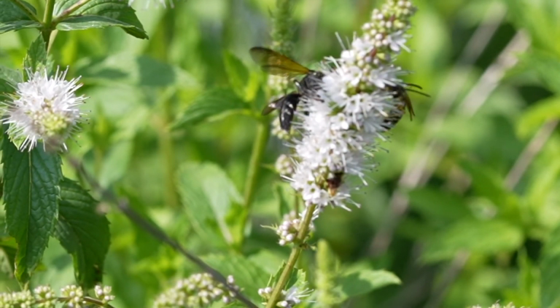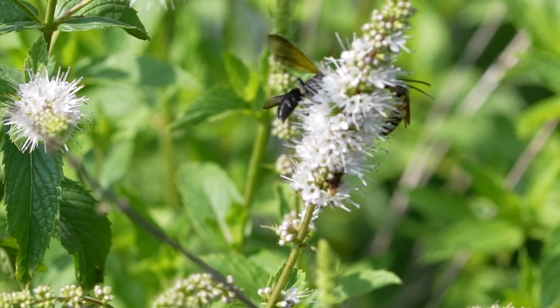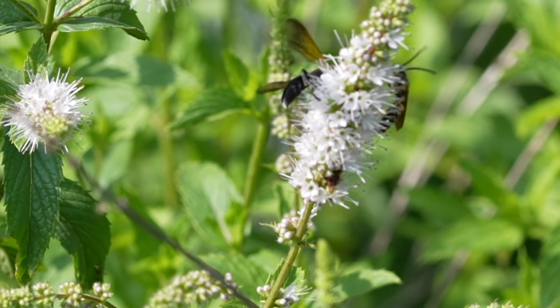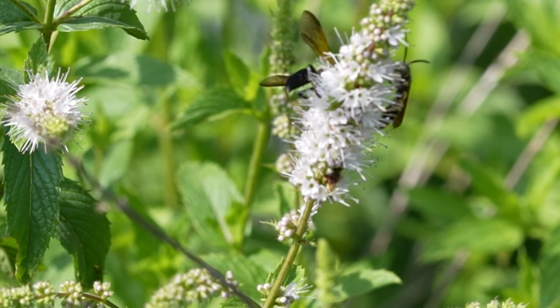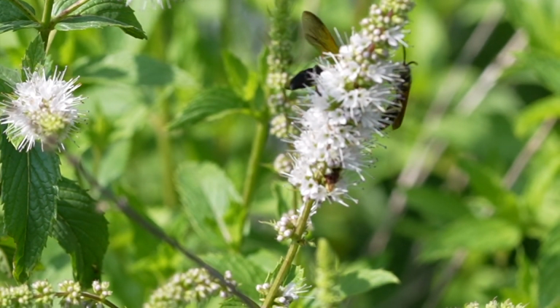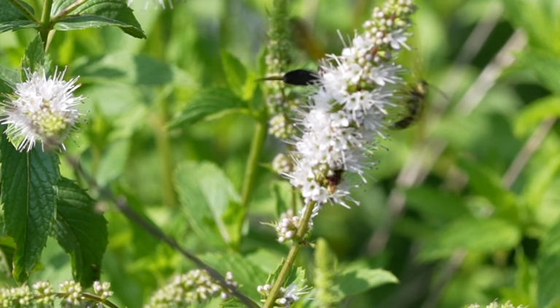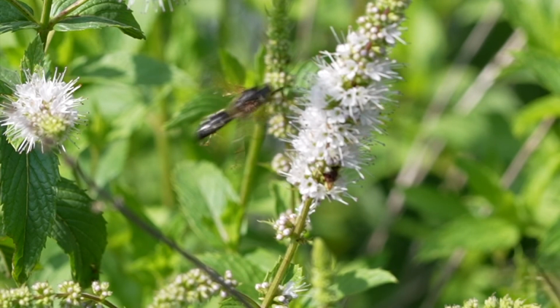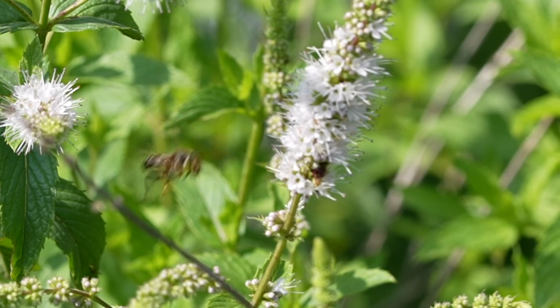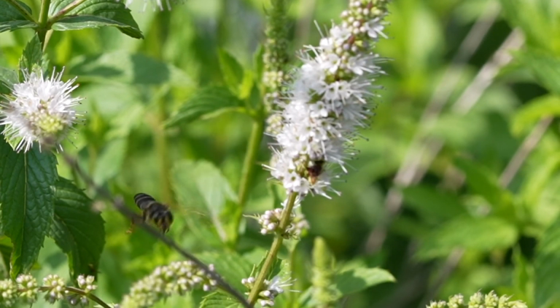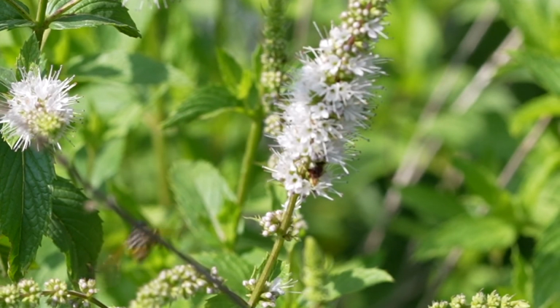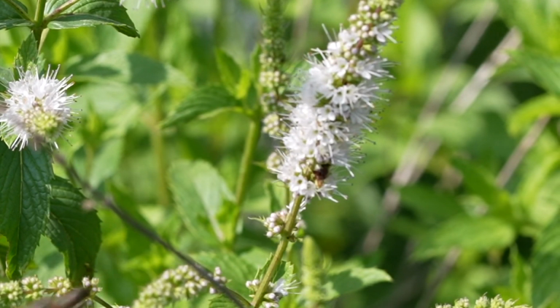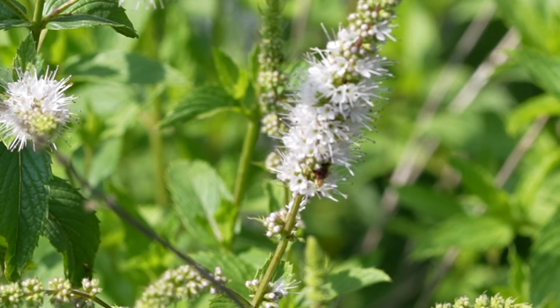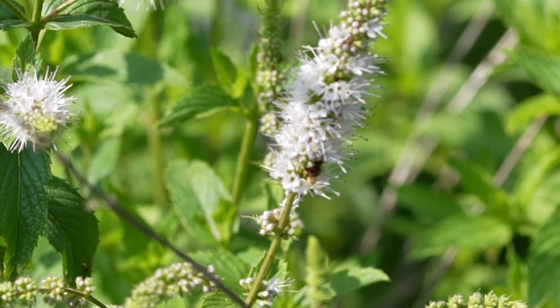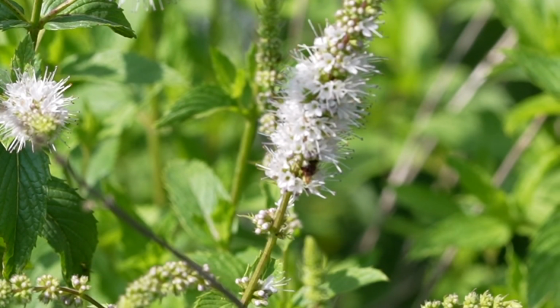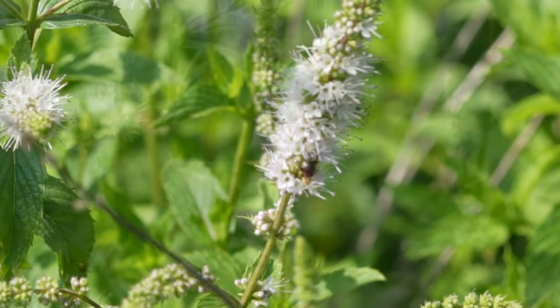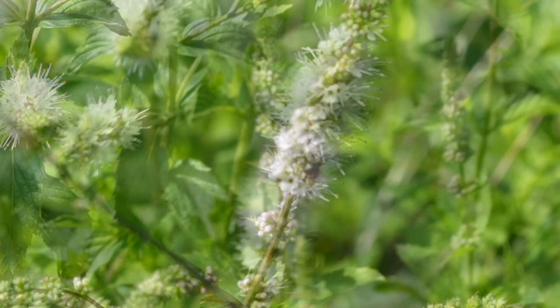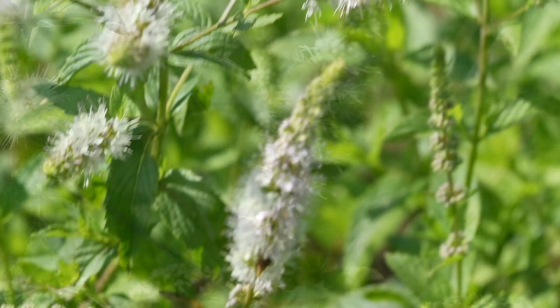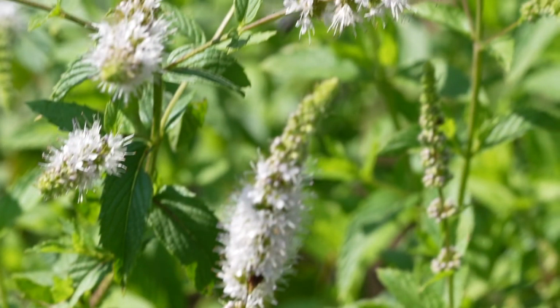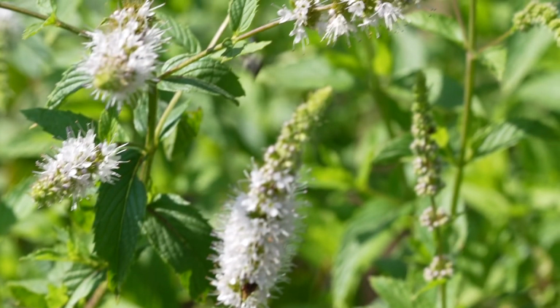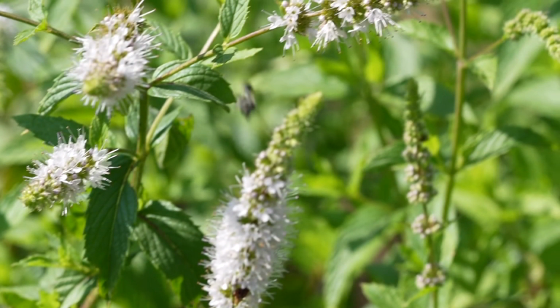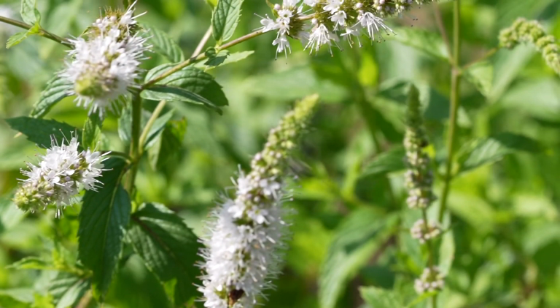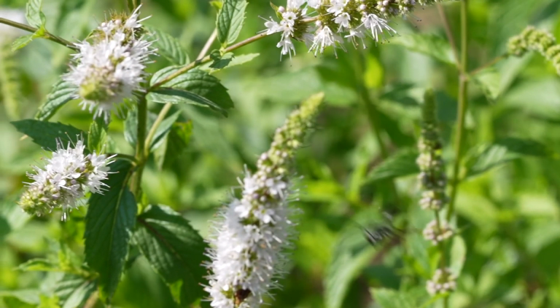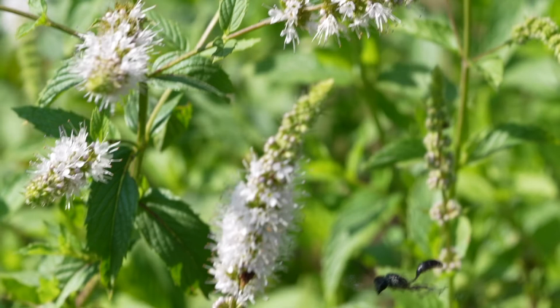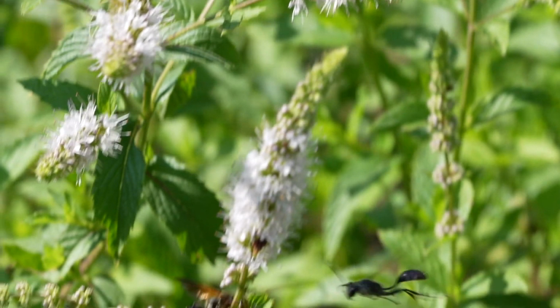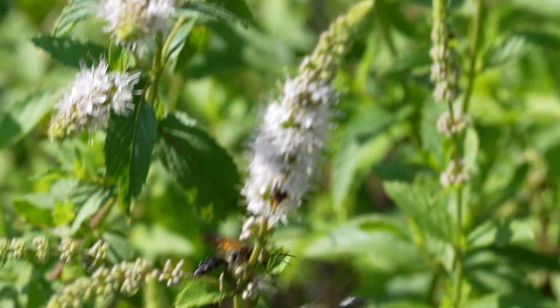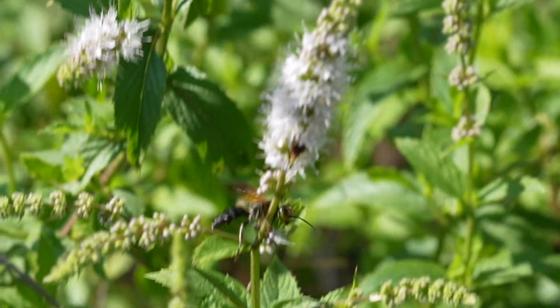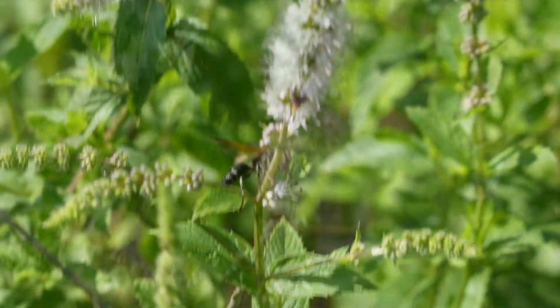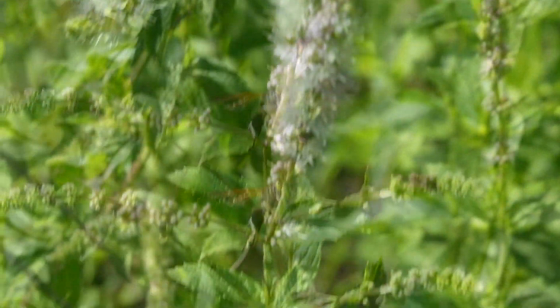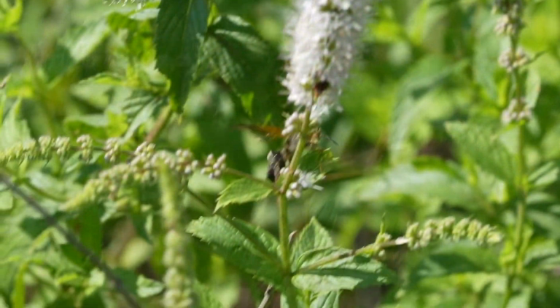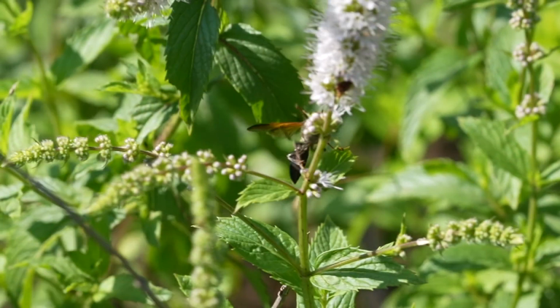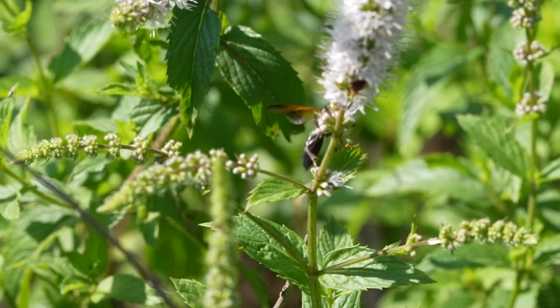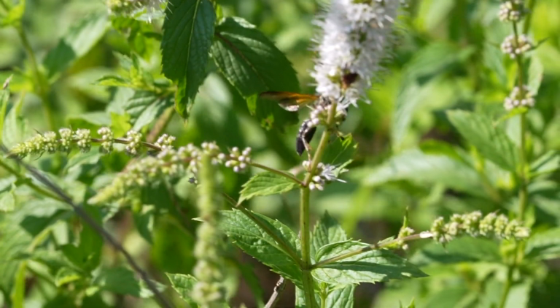The adults feed on sweet nectar from flowers, so you can see these wasps often in your garden. Like most native wasps, they assist in the pollination process while they forage for nectar.